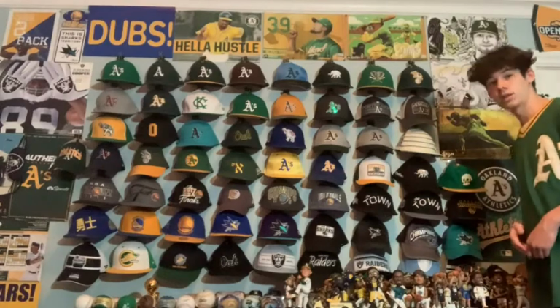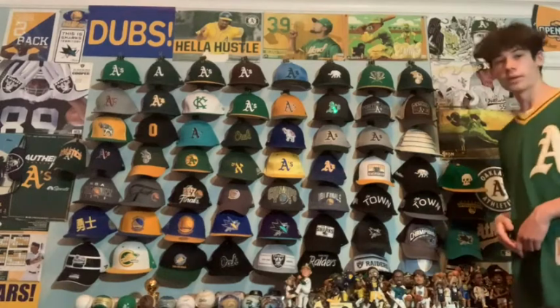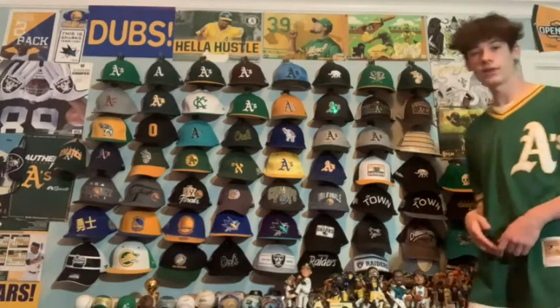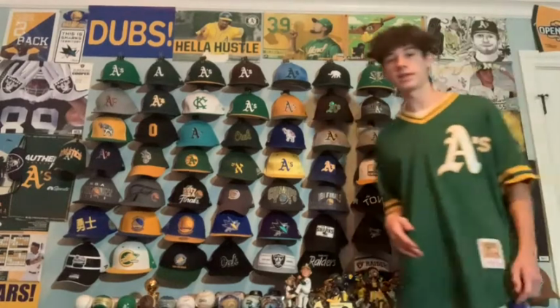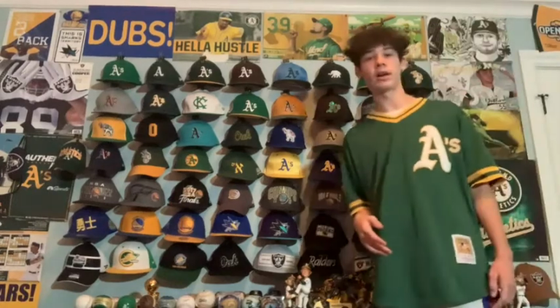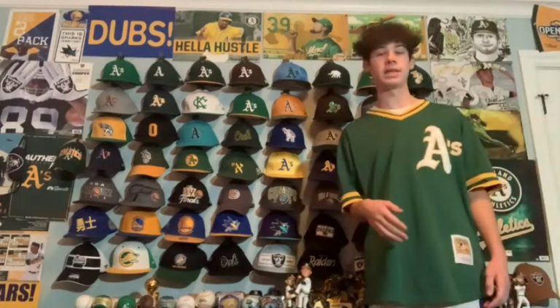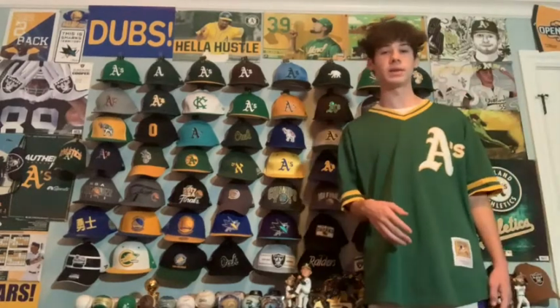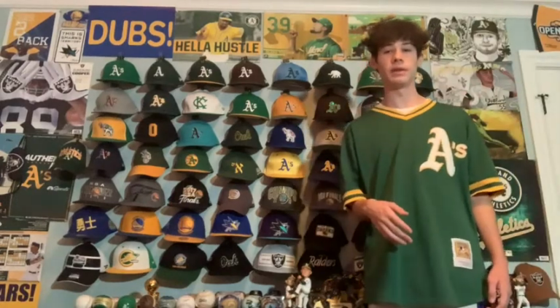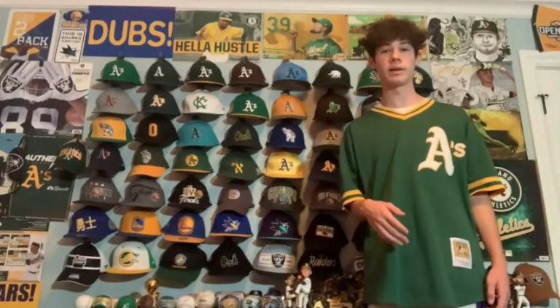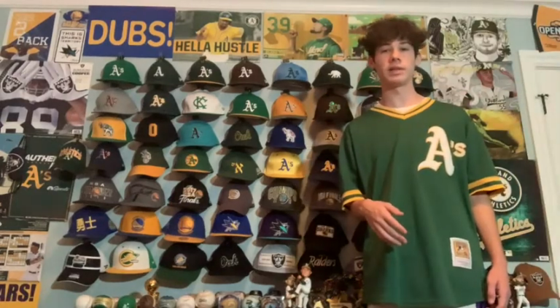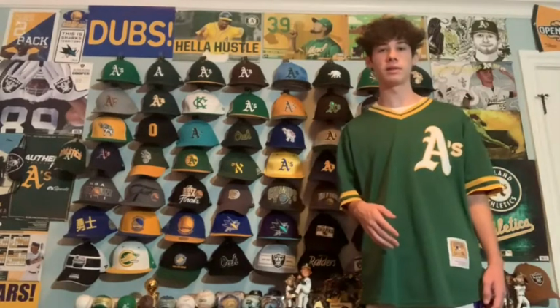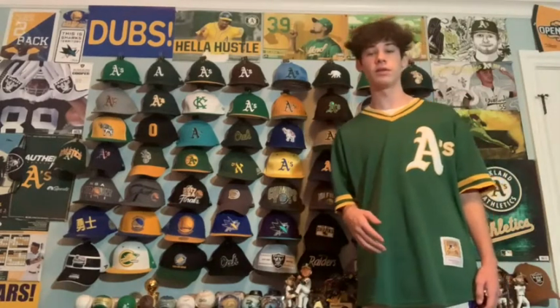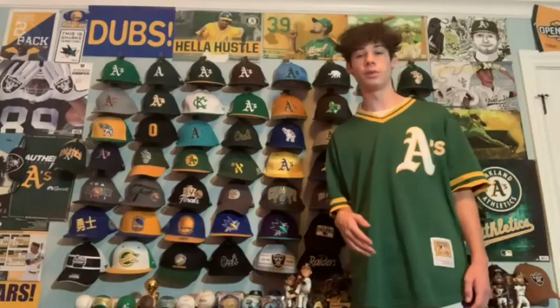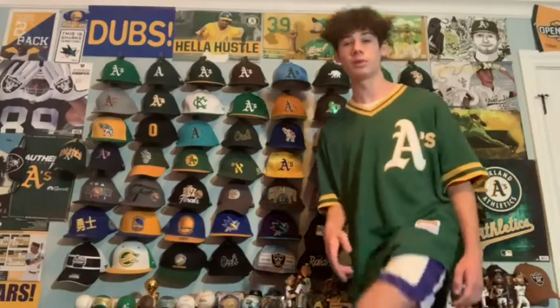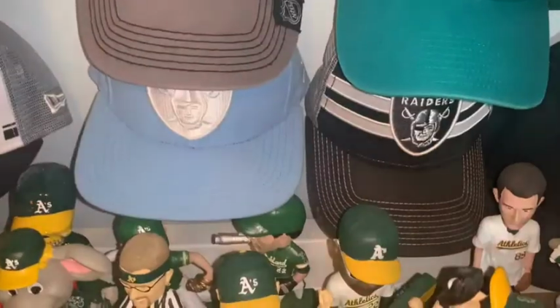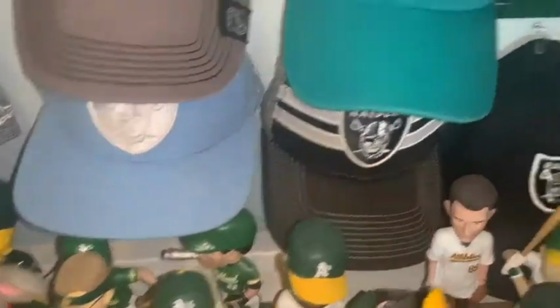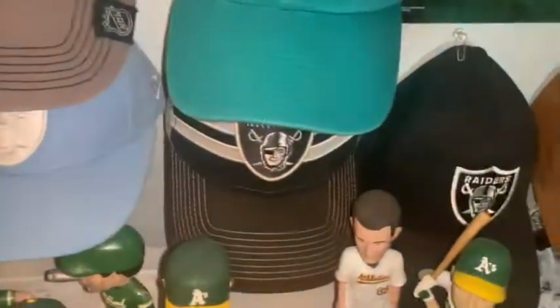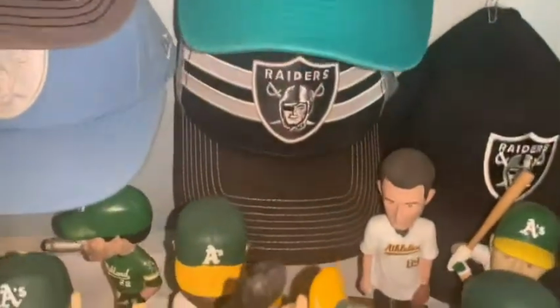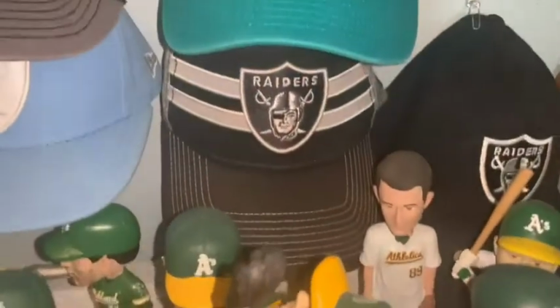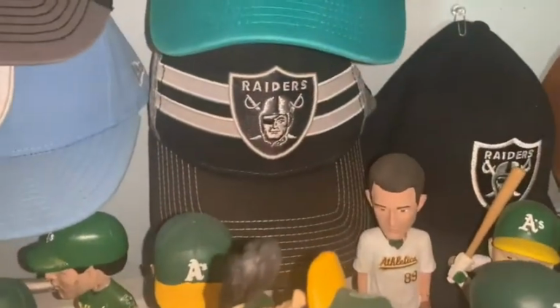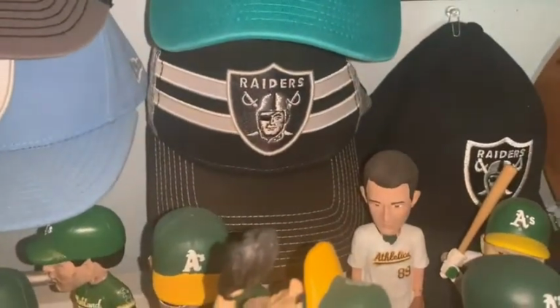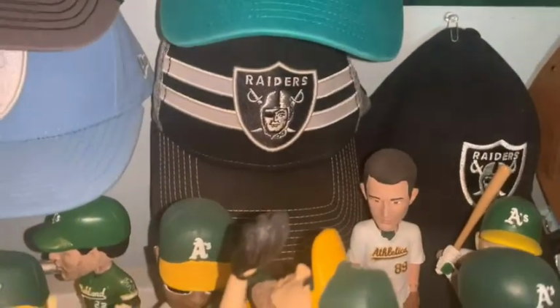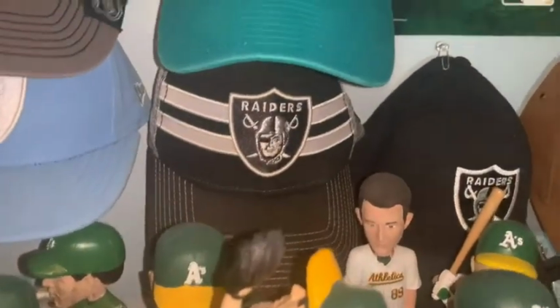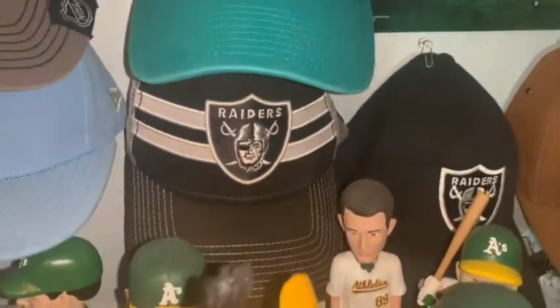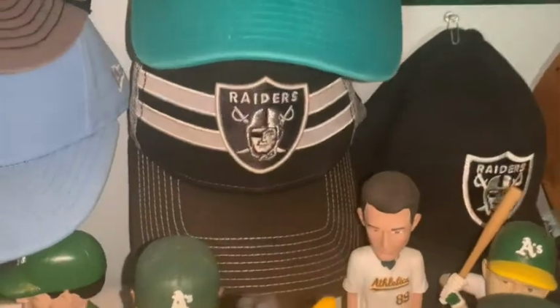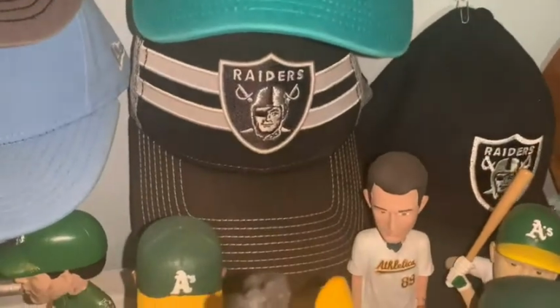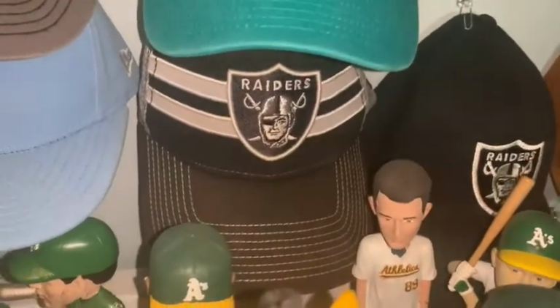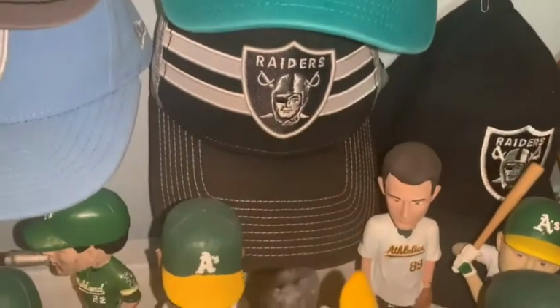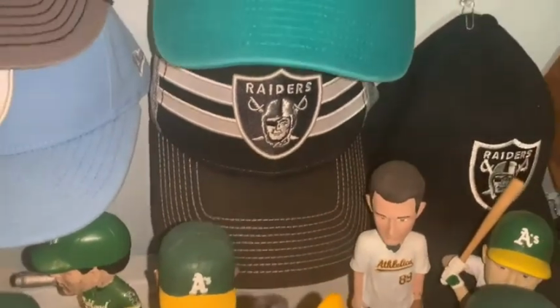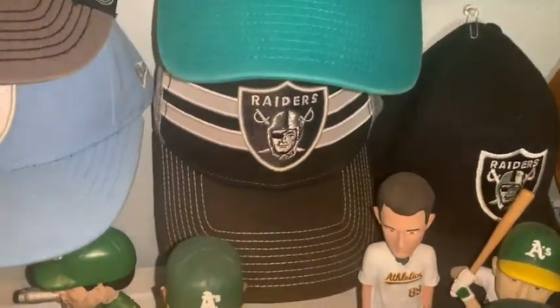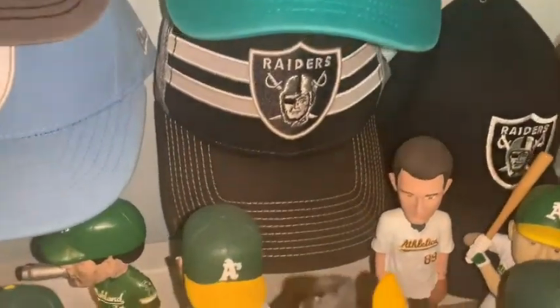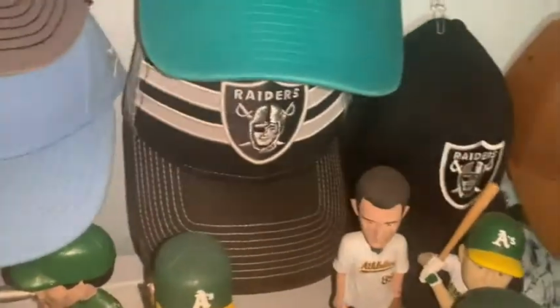The next few hats are kind of hard to see so I'm just going to move the camera so they're easier to view. This next one is another trucker hat, but this one doesn't say any city name — just the Raiders logo. I like it a lot and like the stripes.